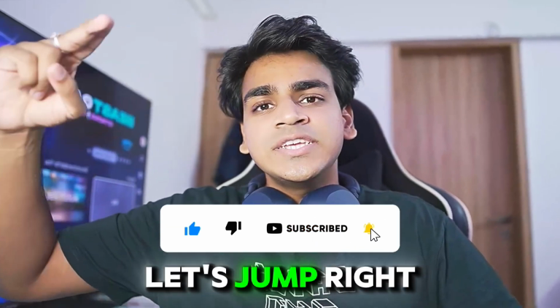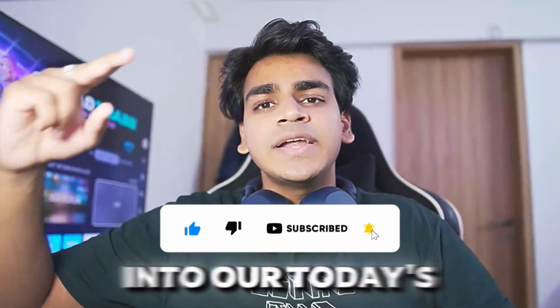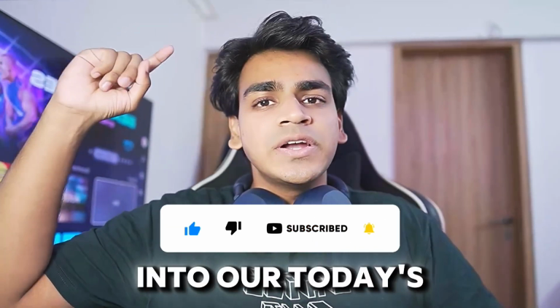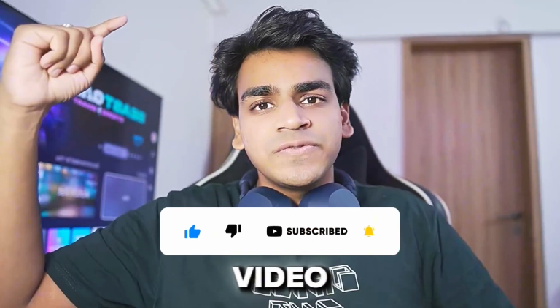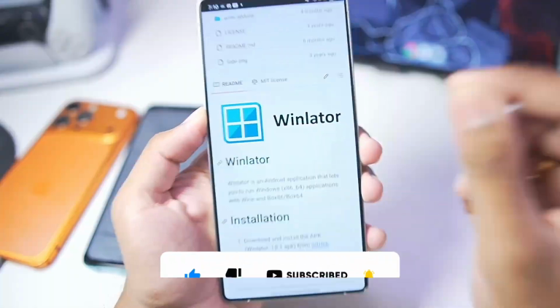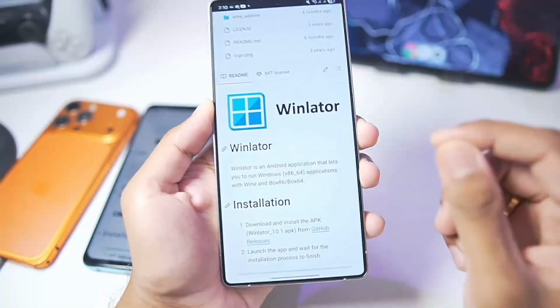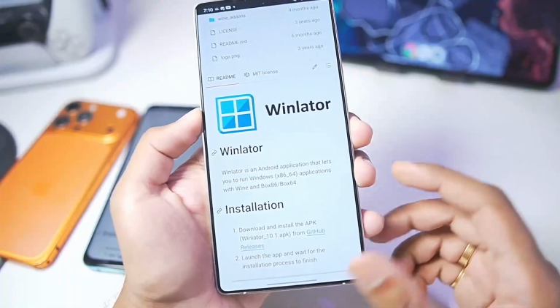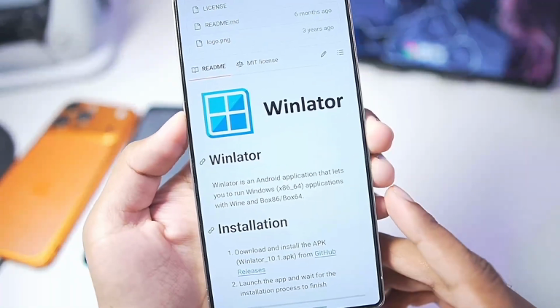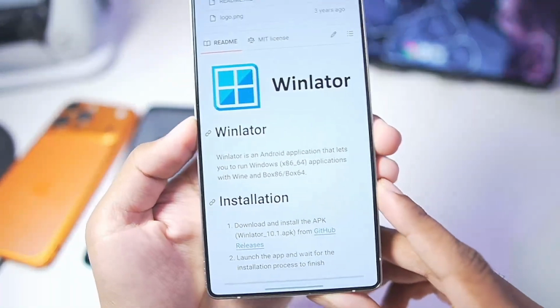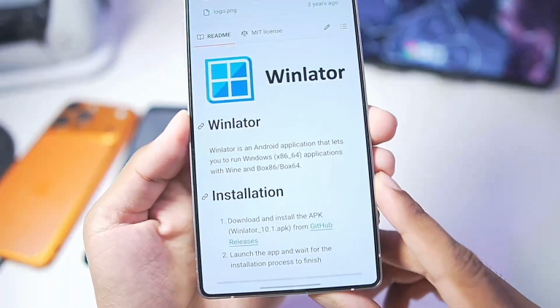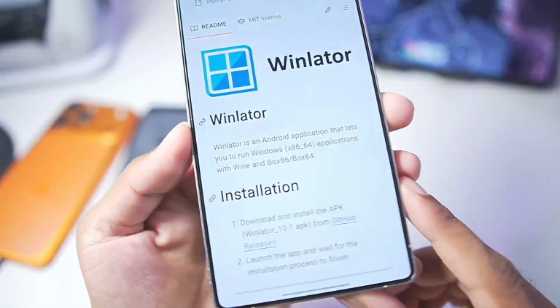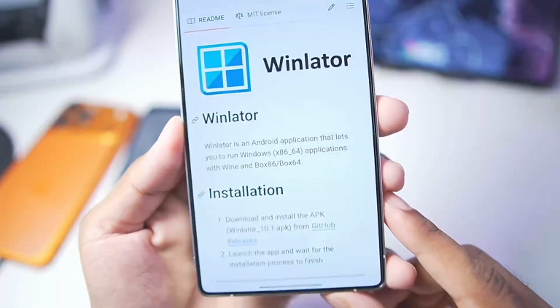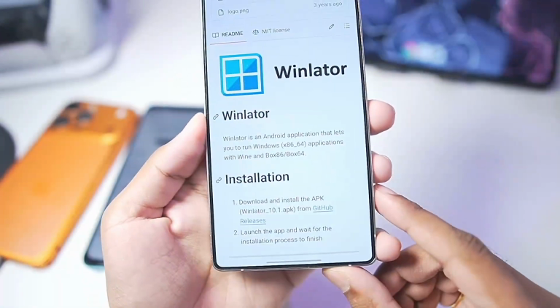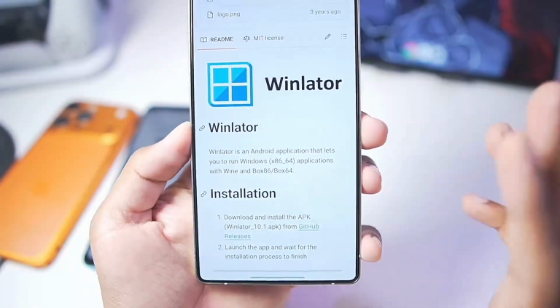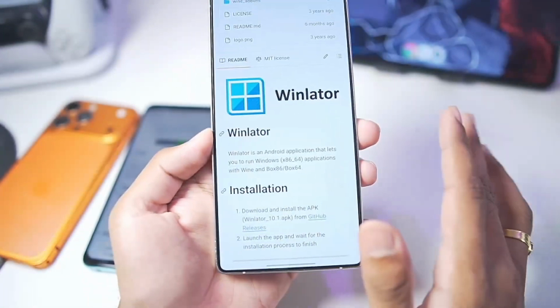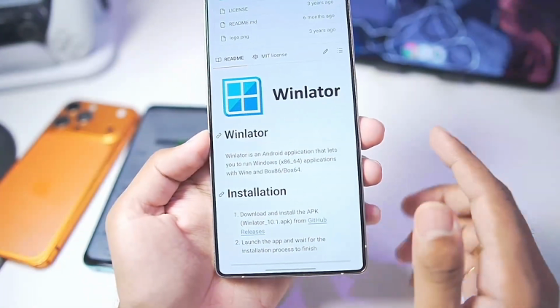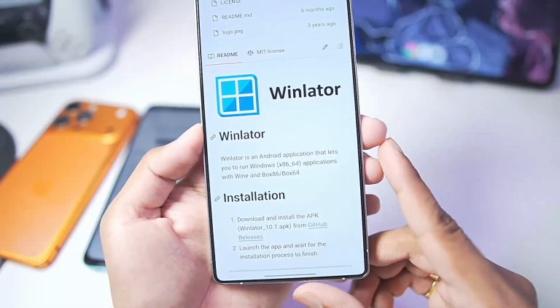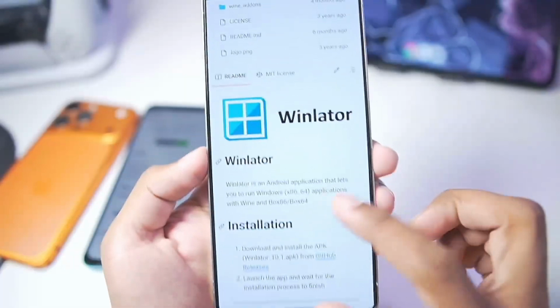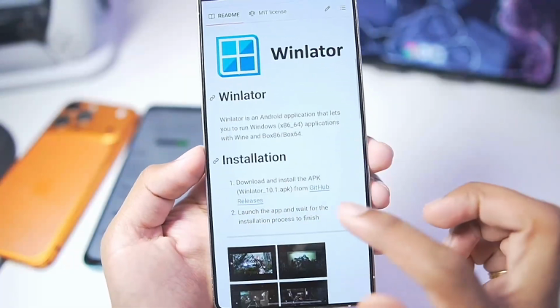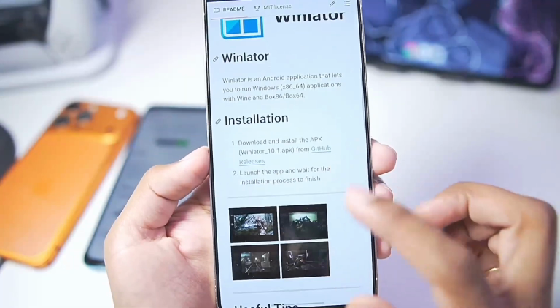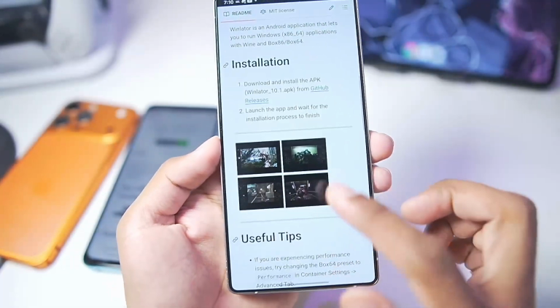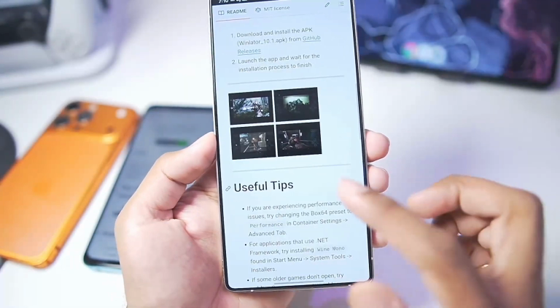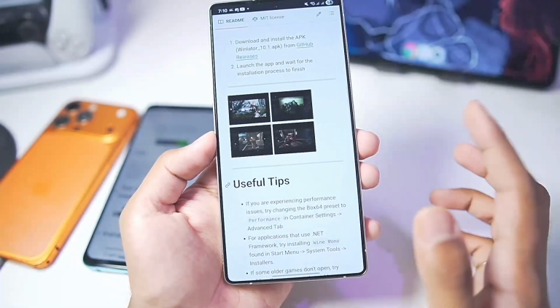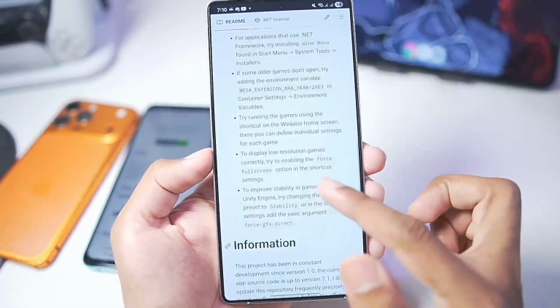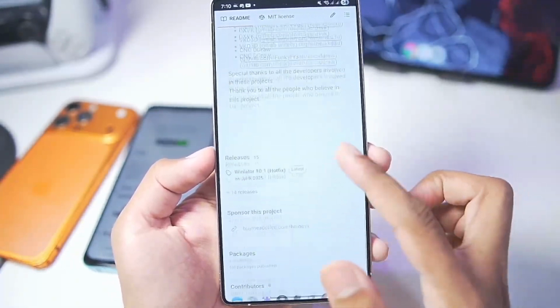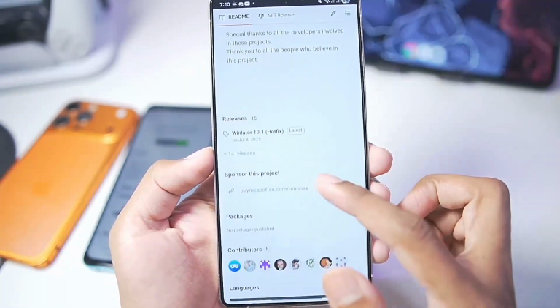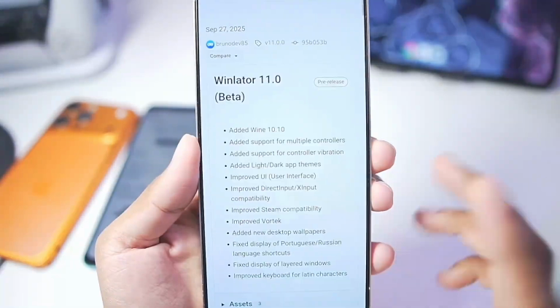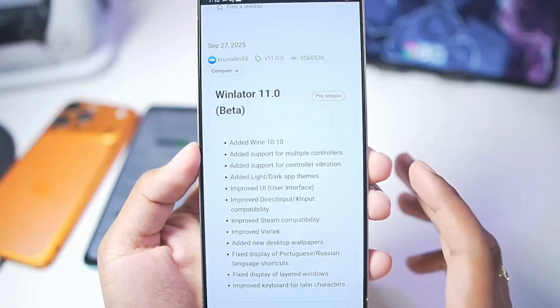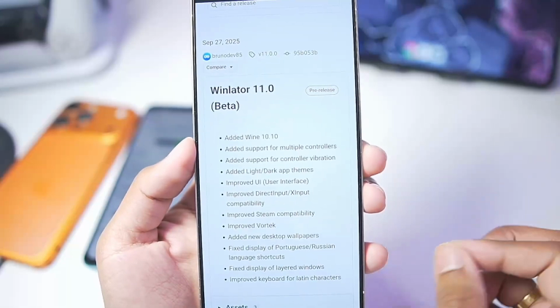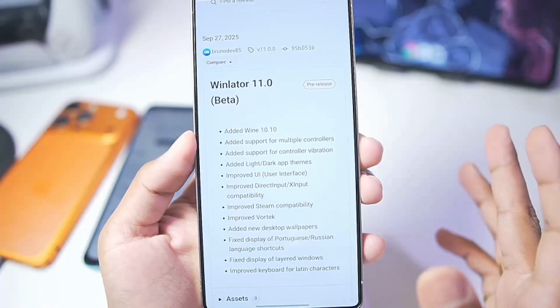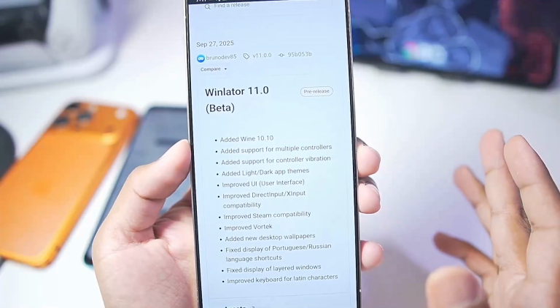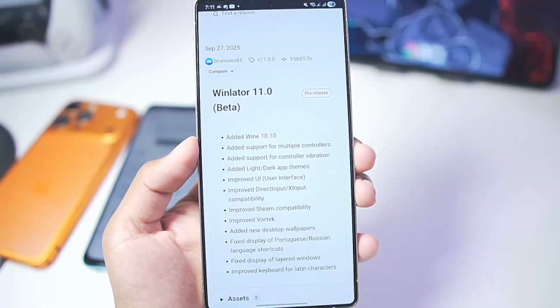Let's jump right into today's video. Winlater is an open source Windows emulator for Android which runs using Wine, but it has various versions. So right here is the official Winlater Android by BrunoDev, but we won't be using this version of Winlater 11 which was released recently.